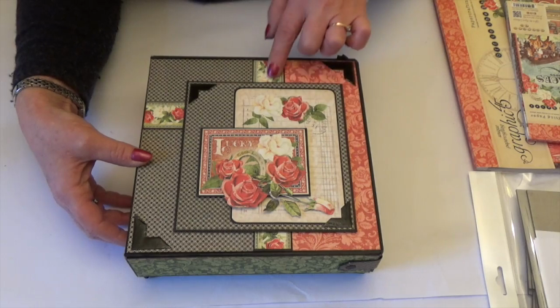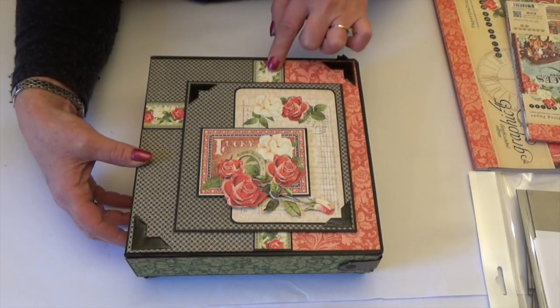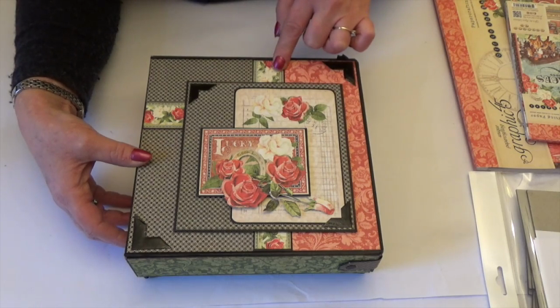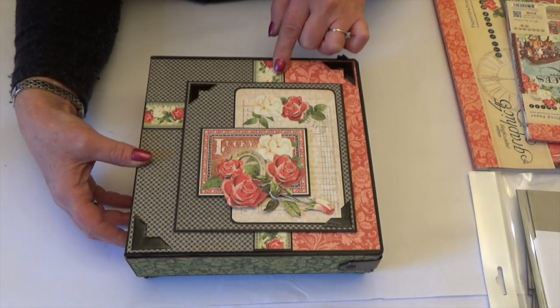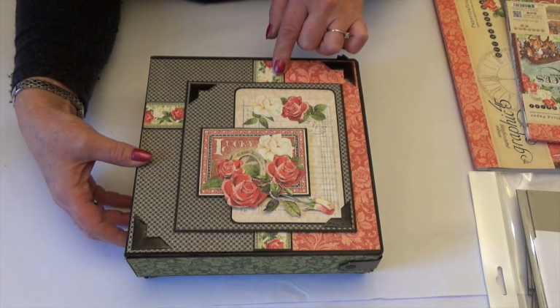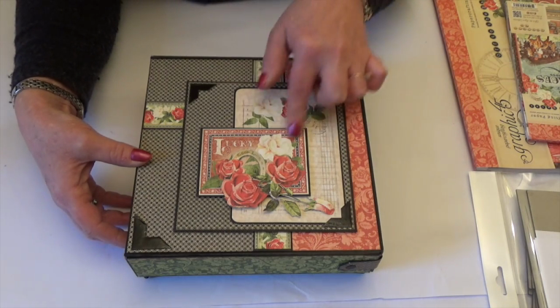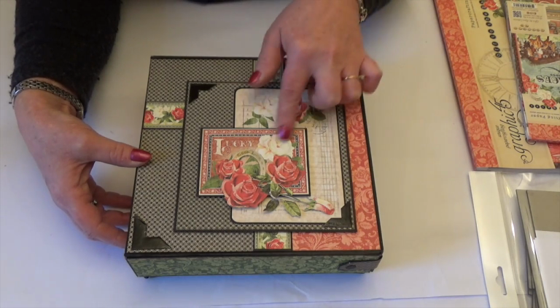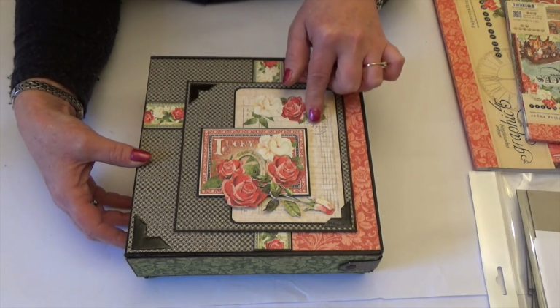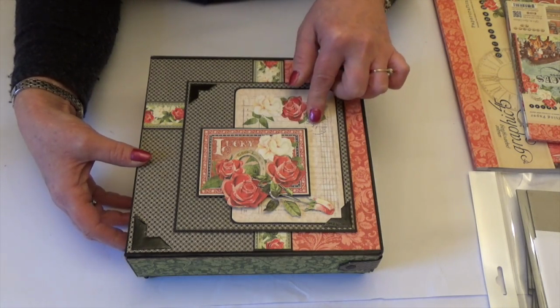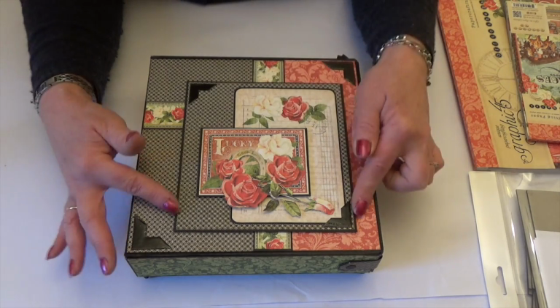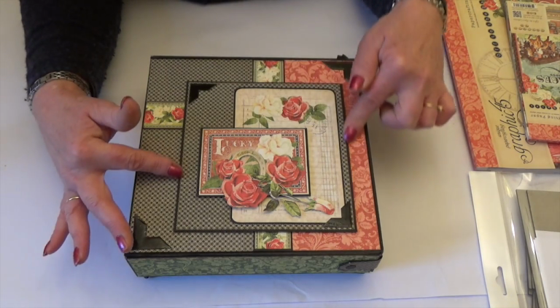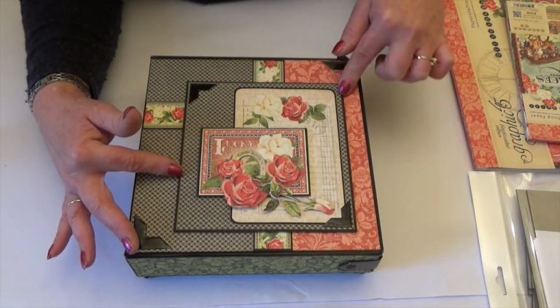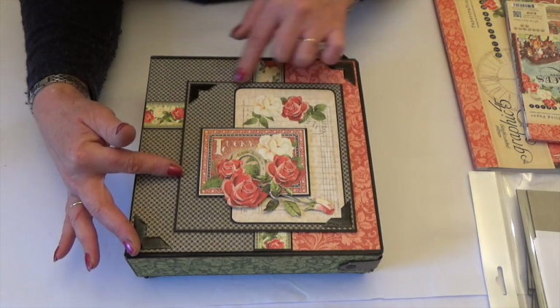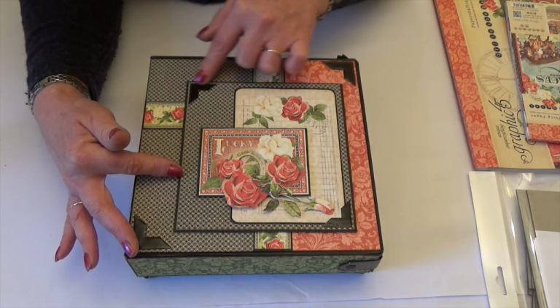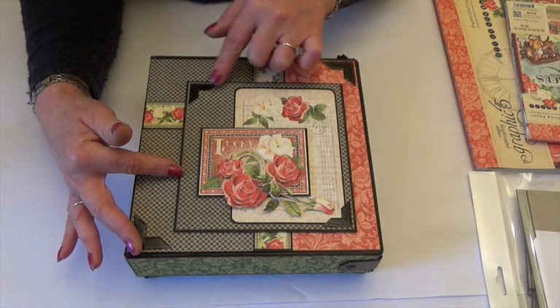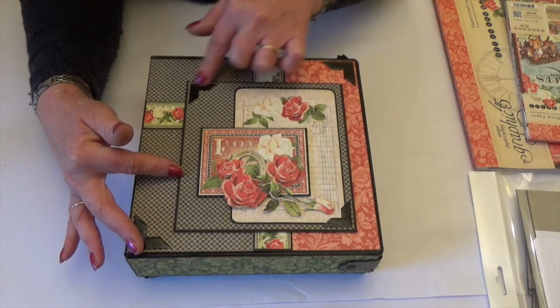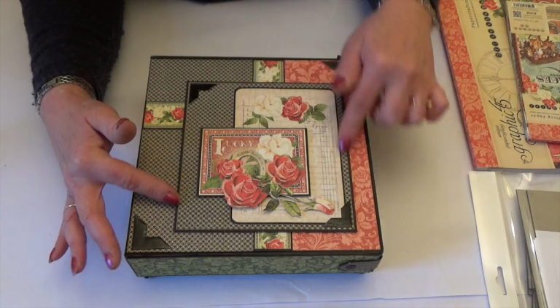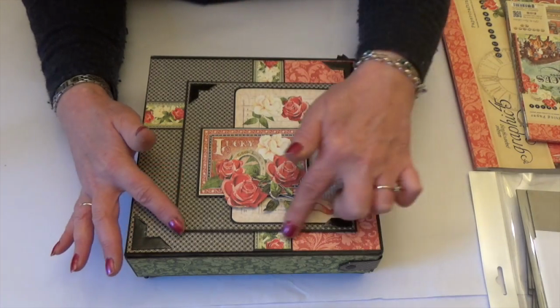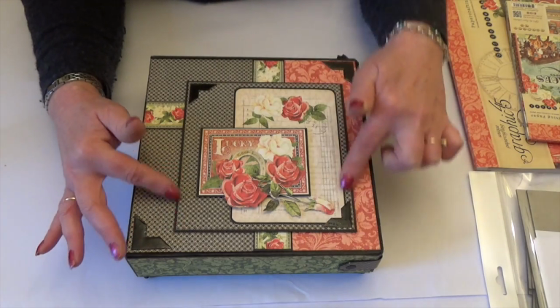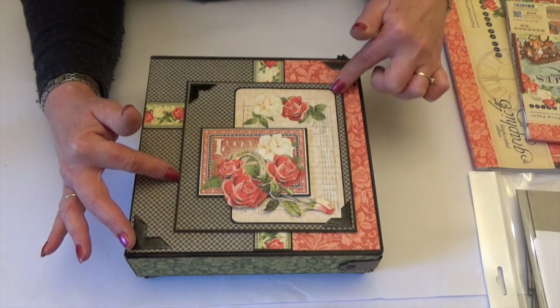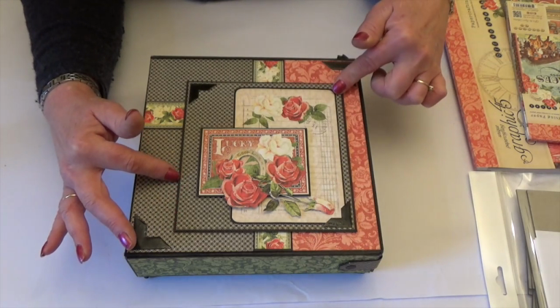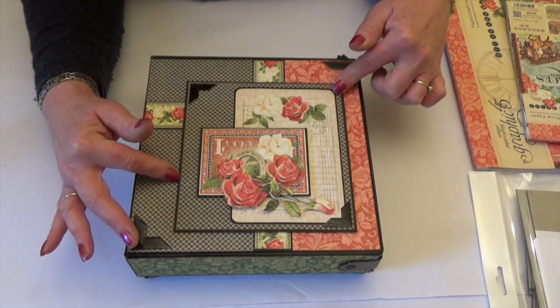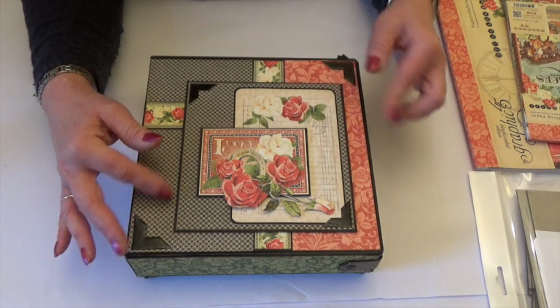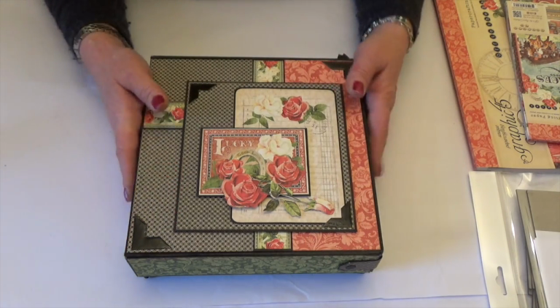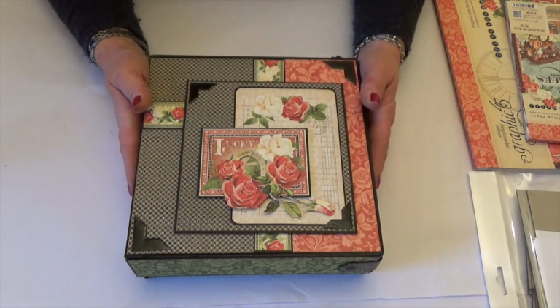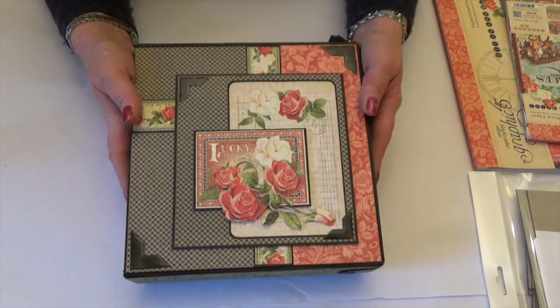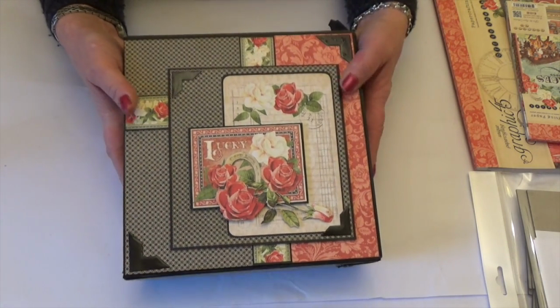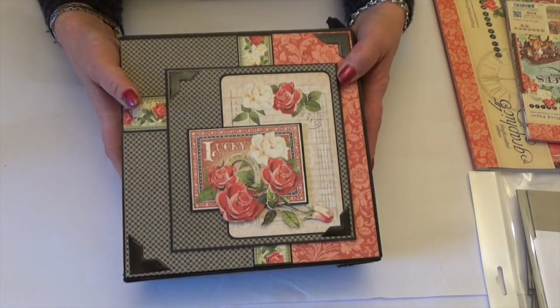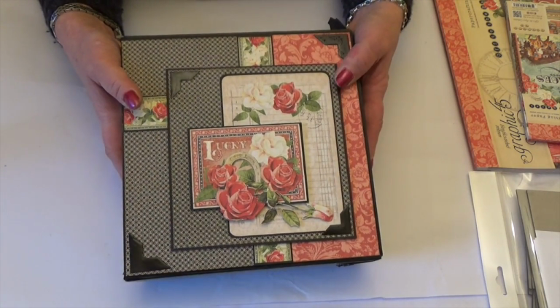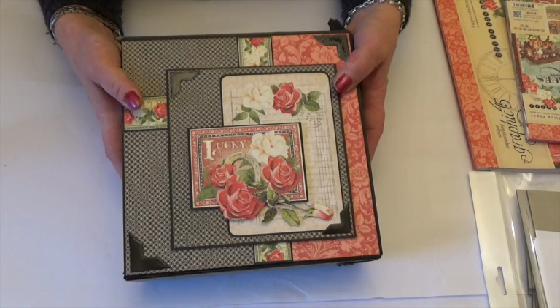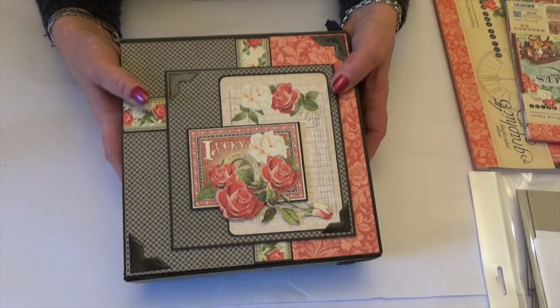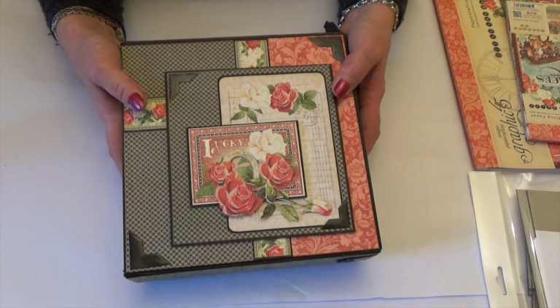I've got one of the border strips, the two ephemera cards, and then some foam pads underneath this piece here just to lift that up as well. So it gives it a little dimension but not too much.